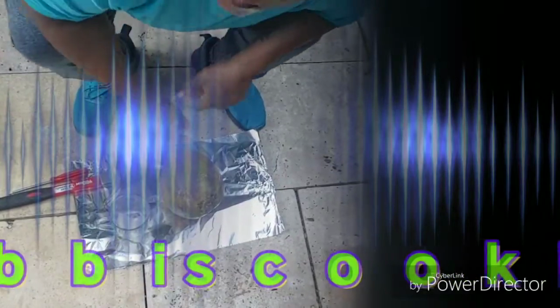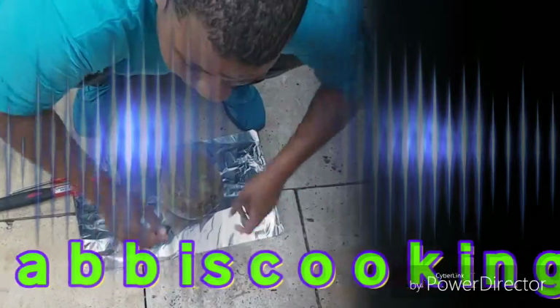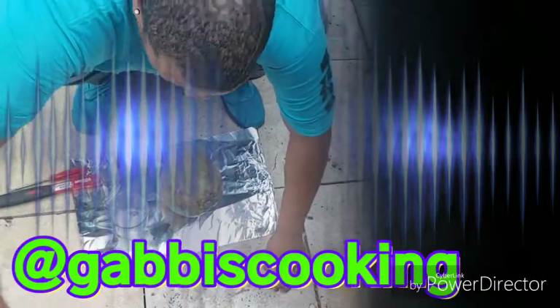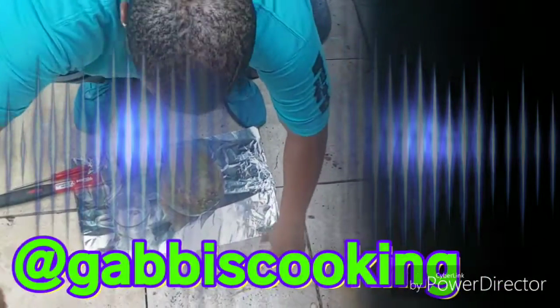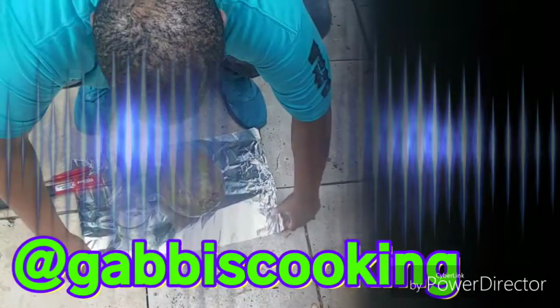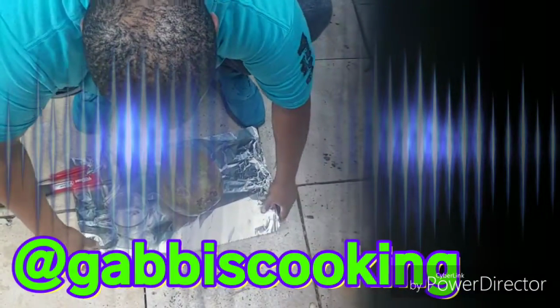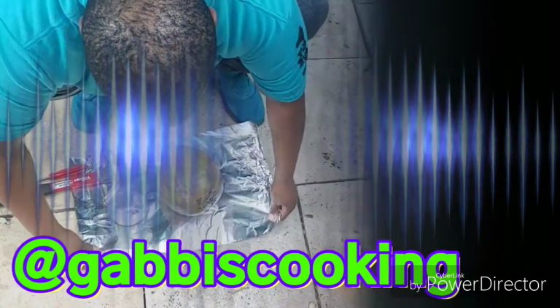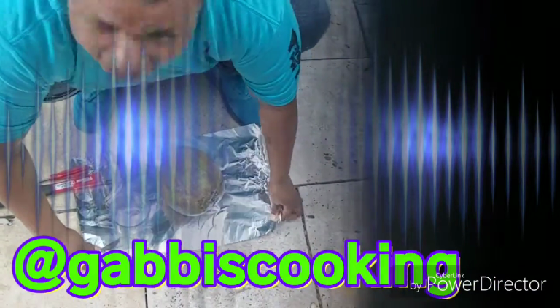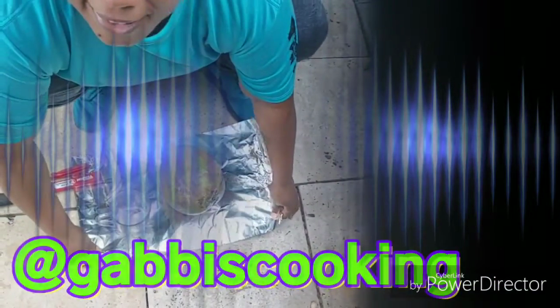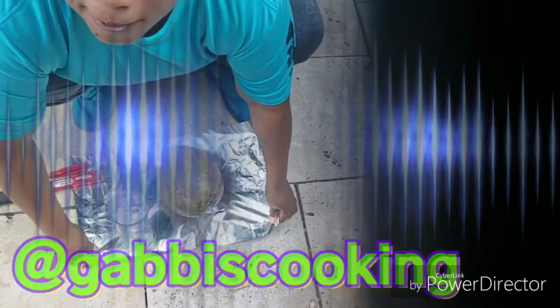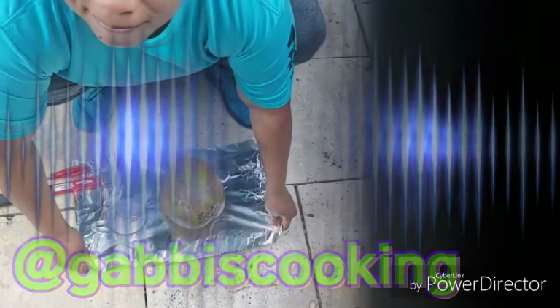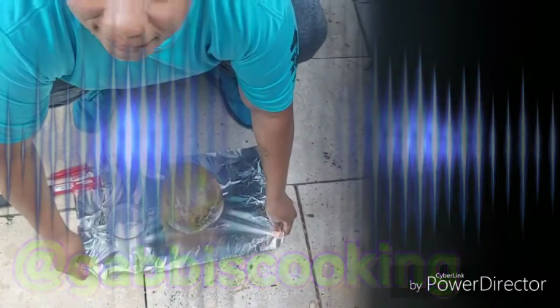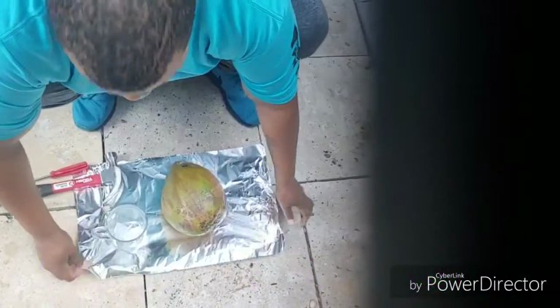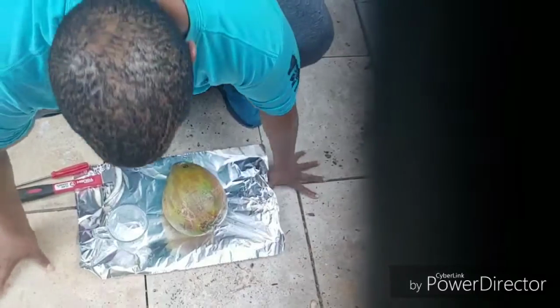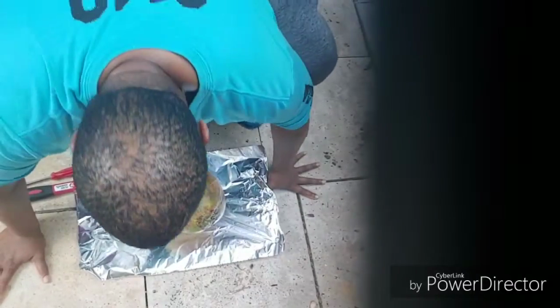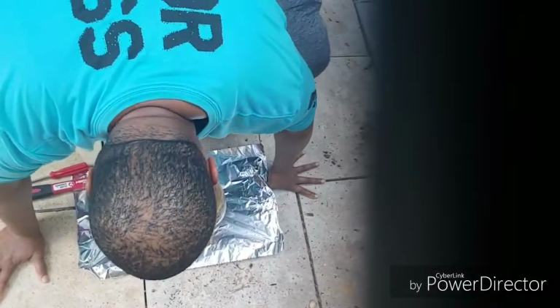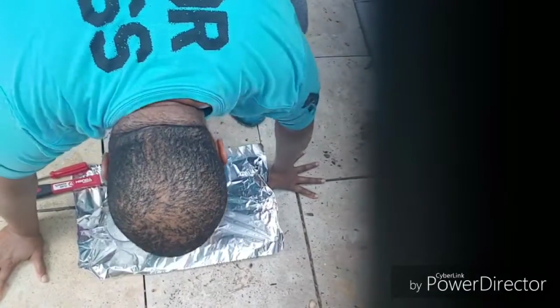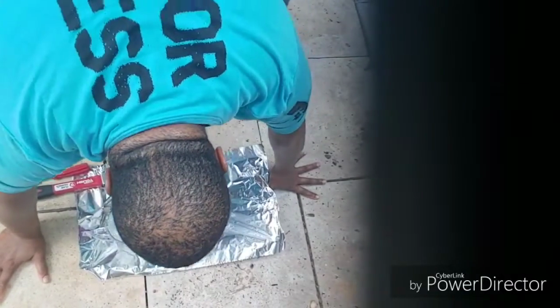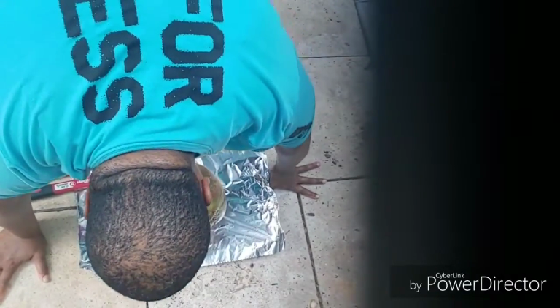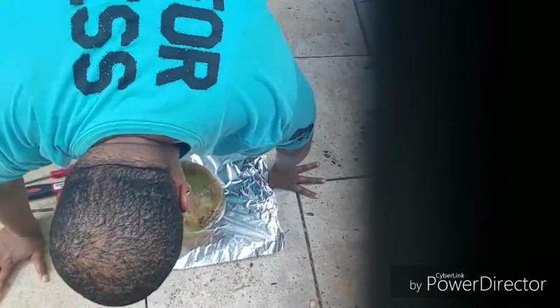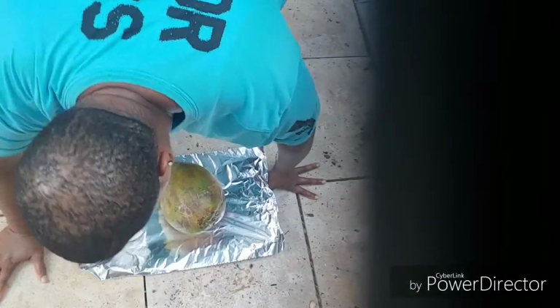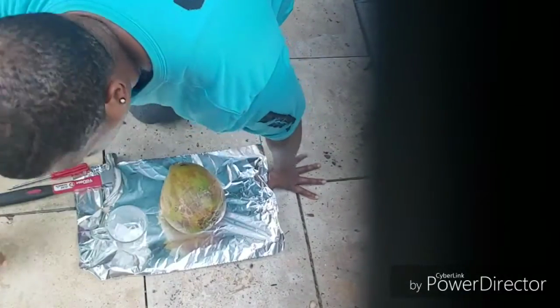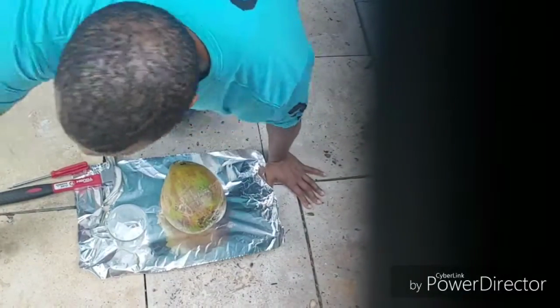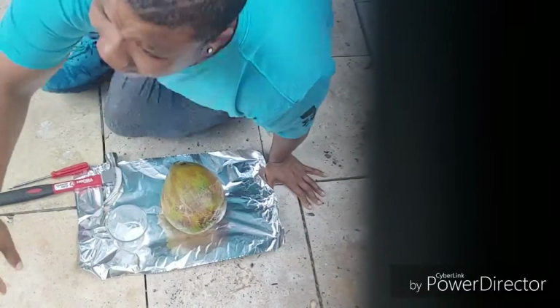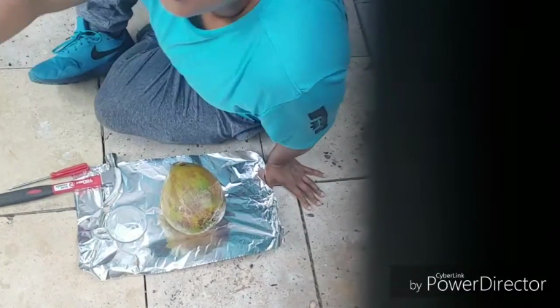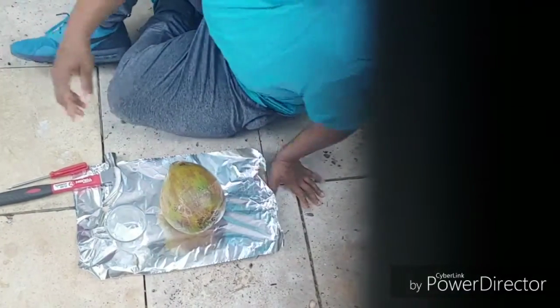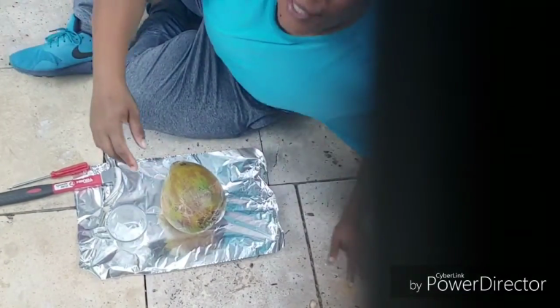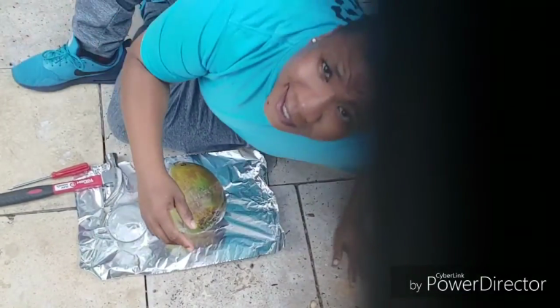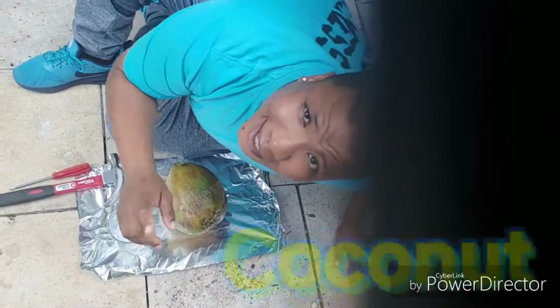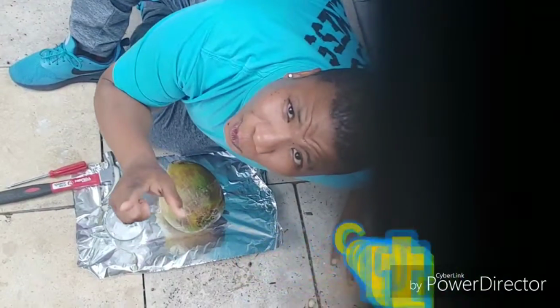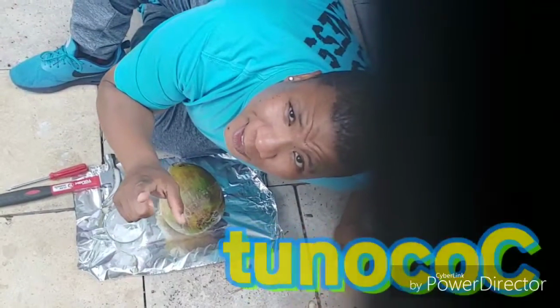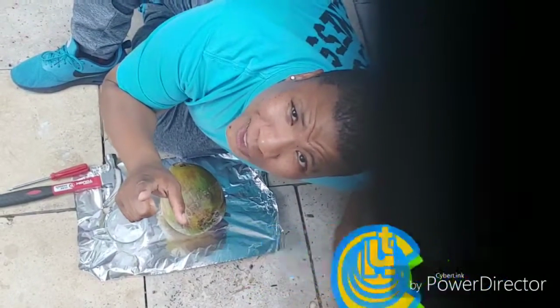Welcome to Gabba's Cookies. Today we're going to open a coconut.